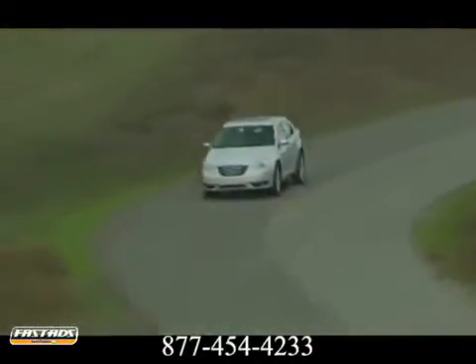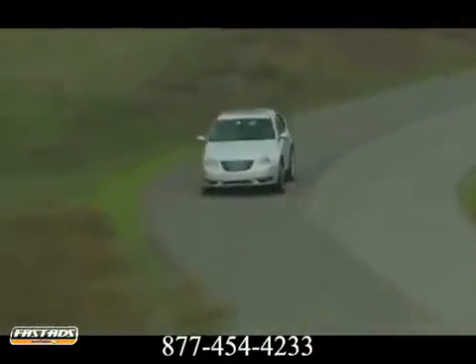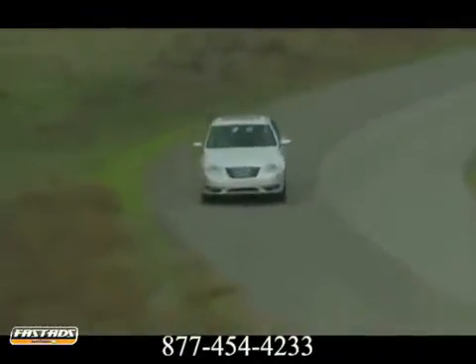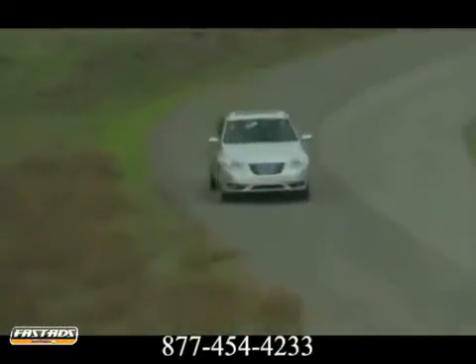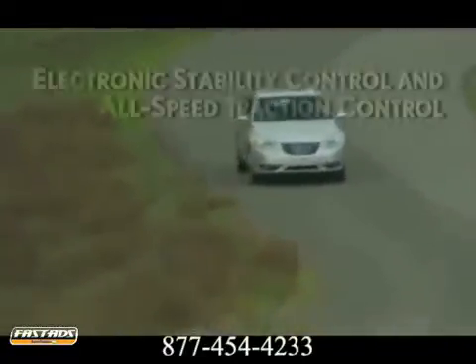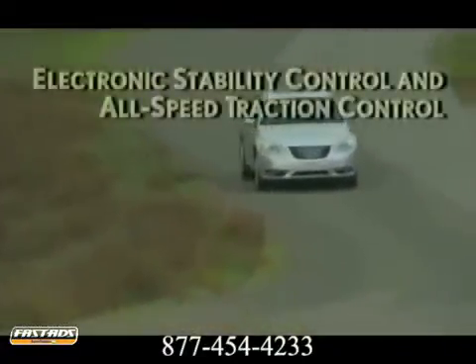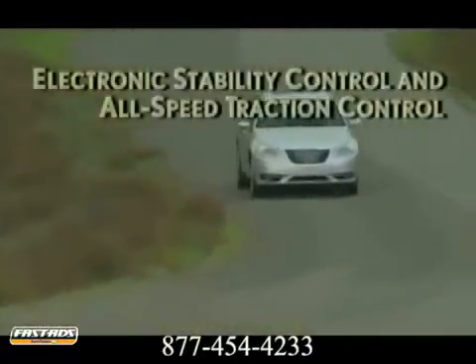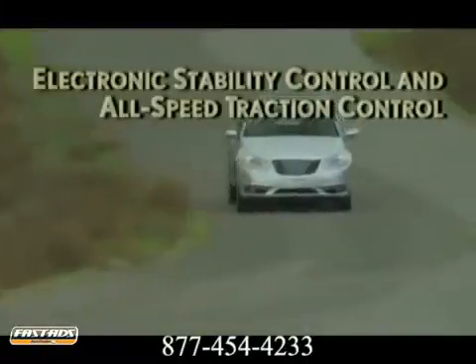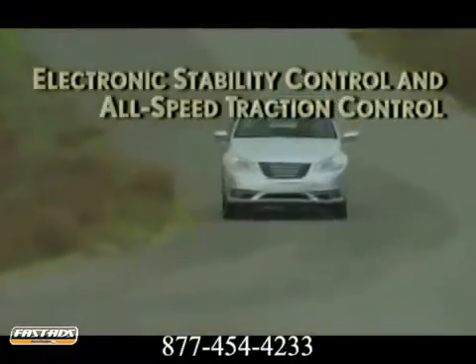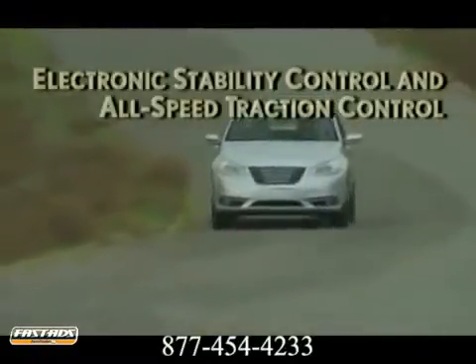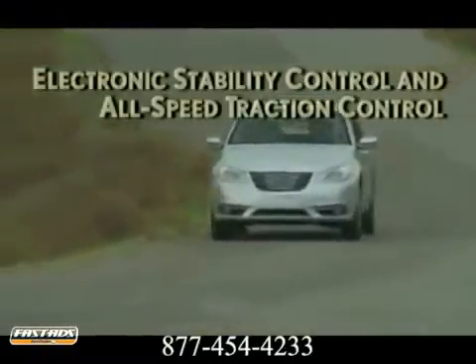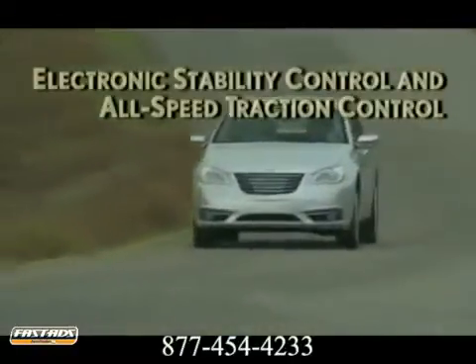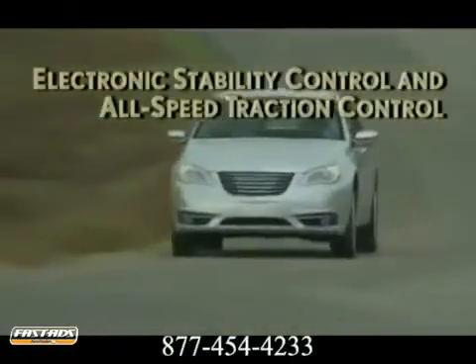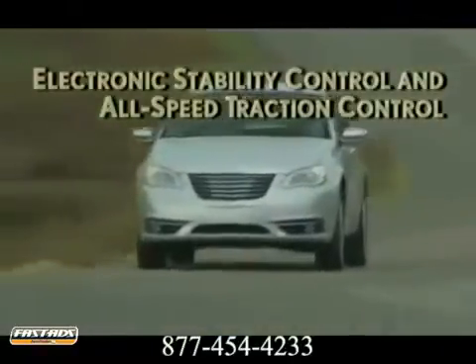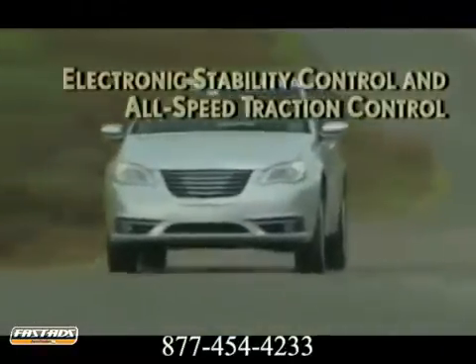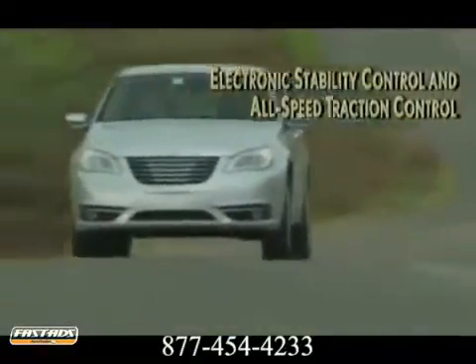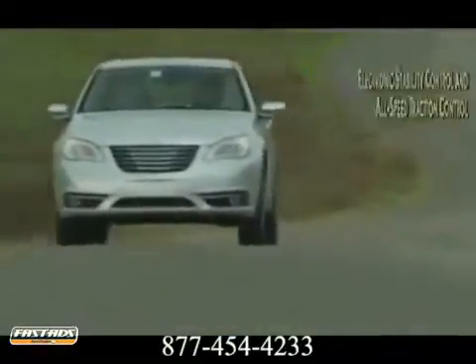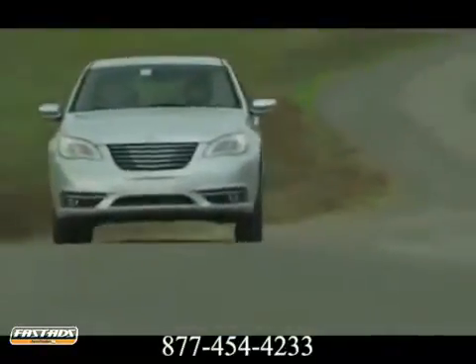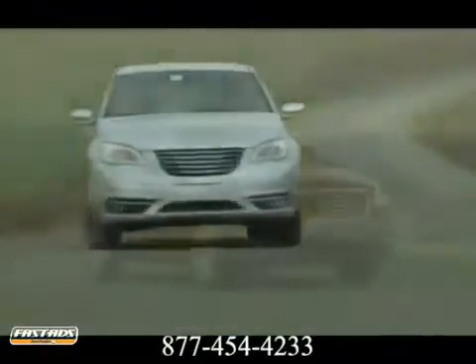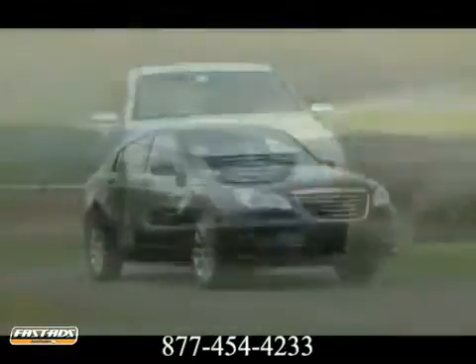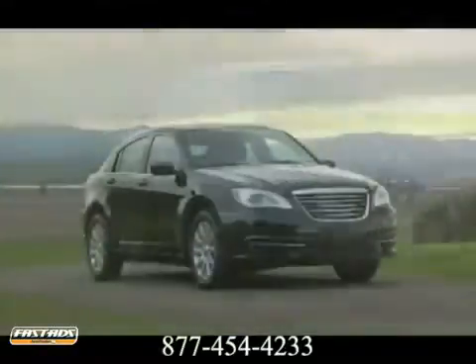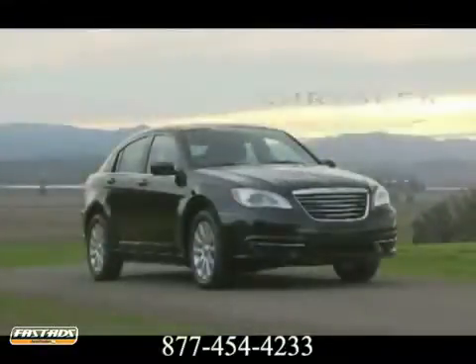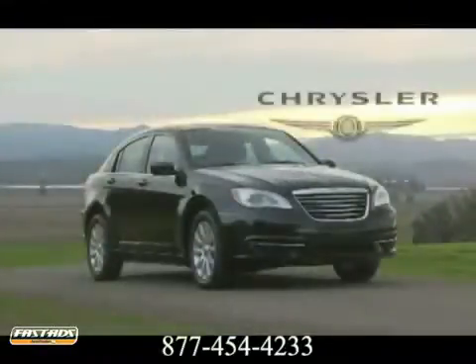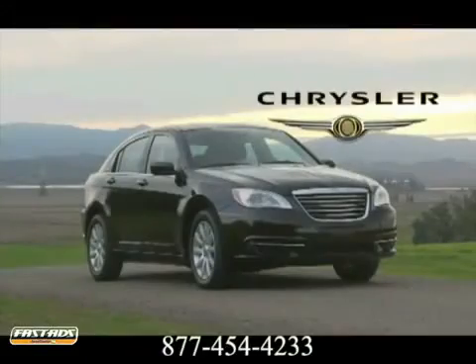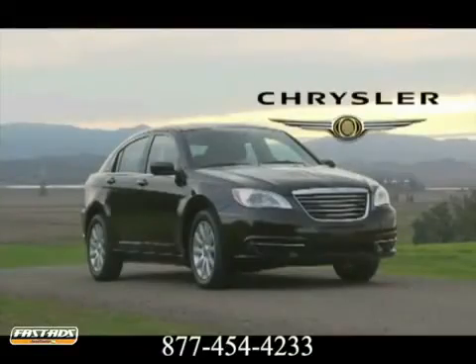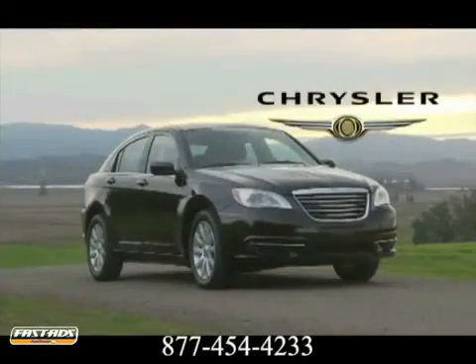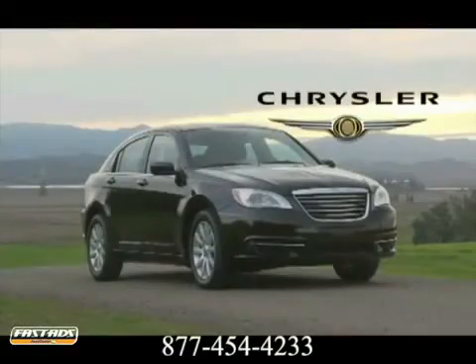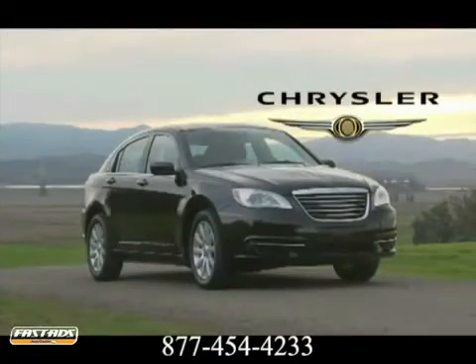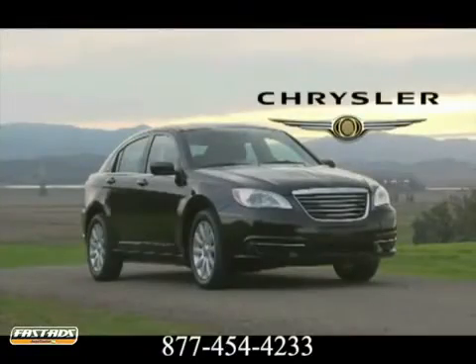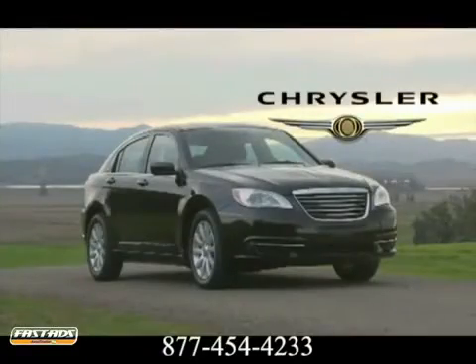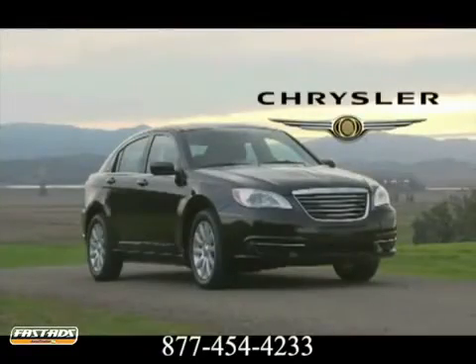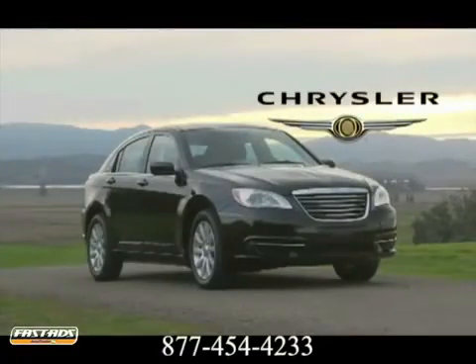Safety, power, style, technology, and quality have merged together to create a masterpiece. The Chrysler 200 is designed to inspire and satisfy passionate drivers everywhere.